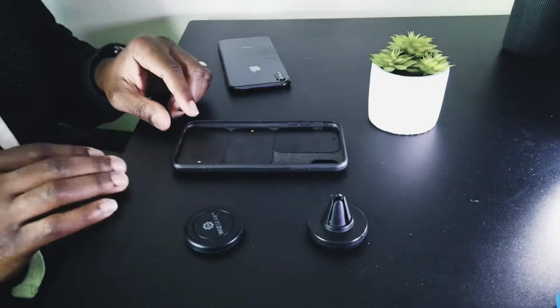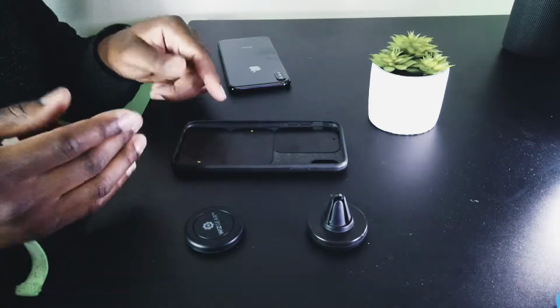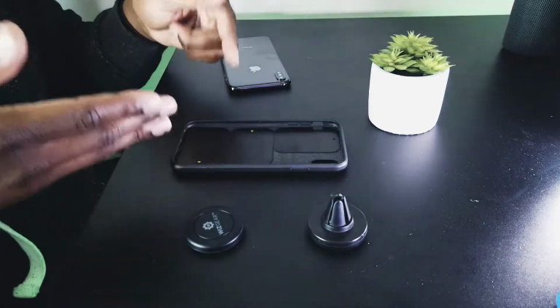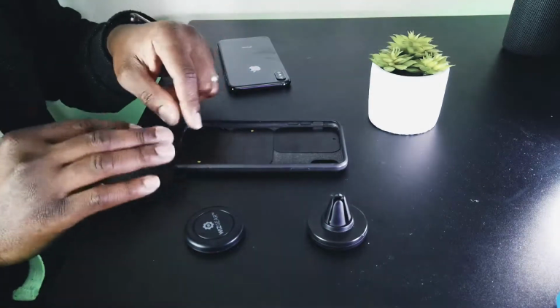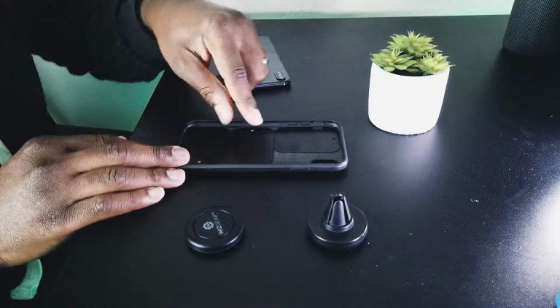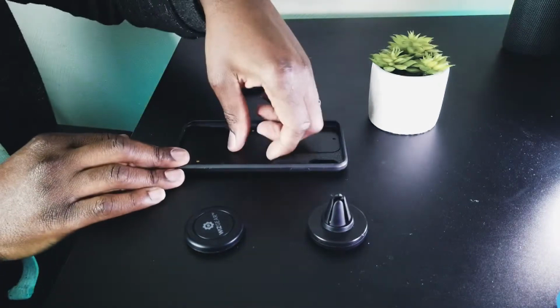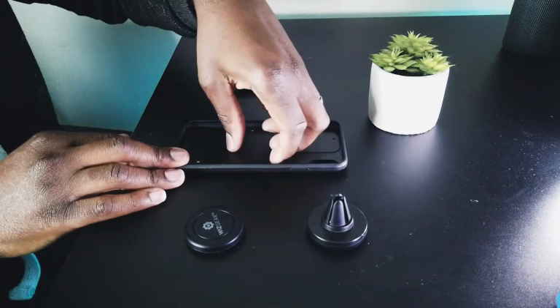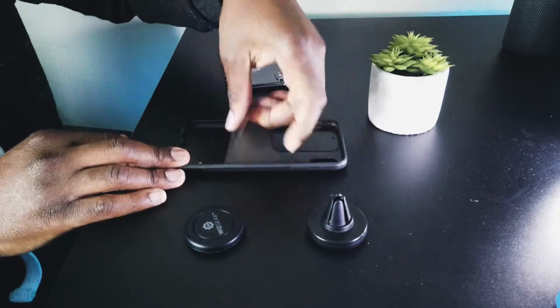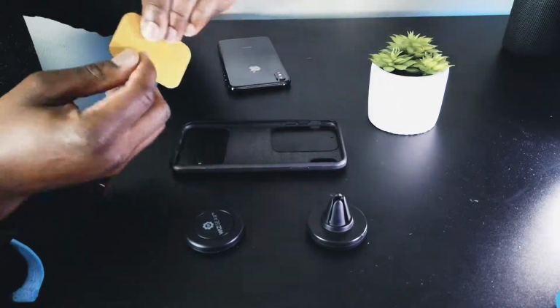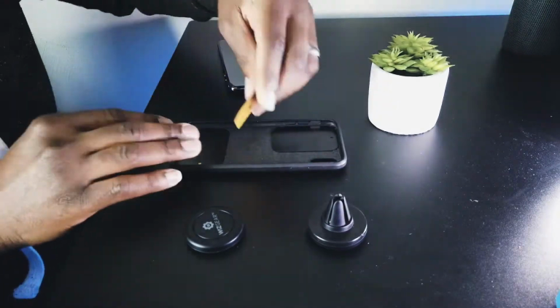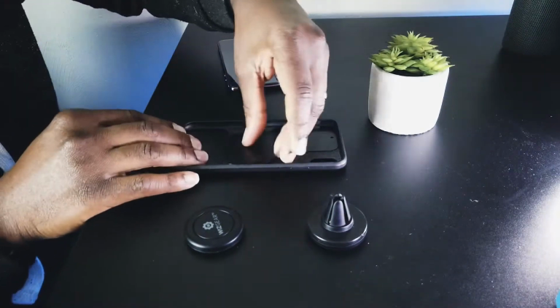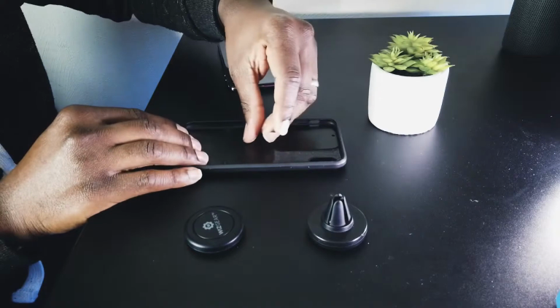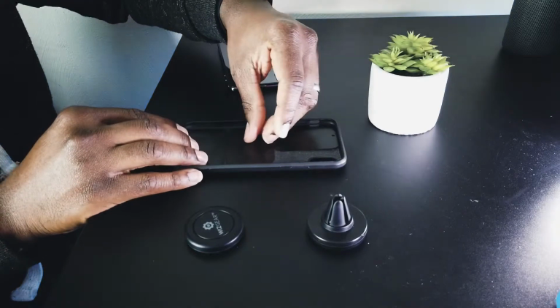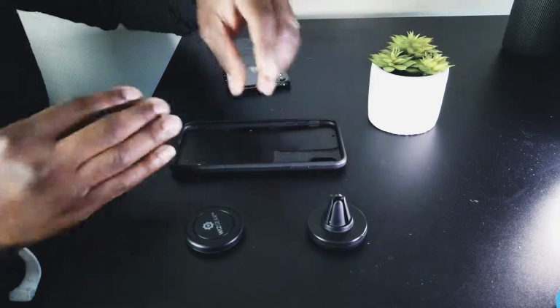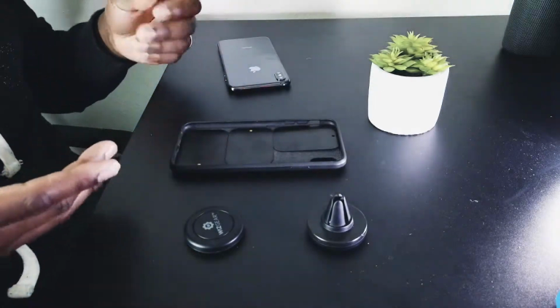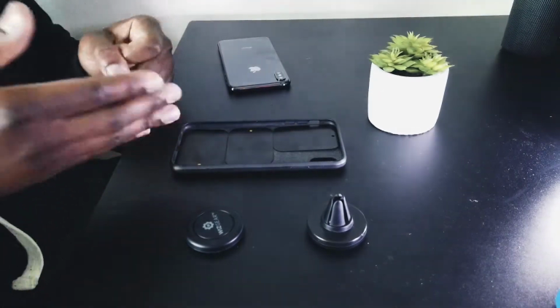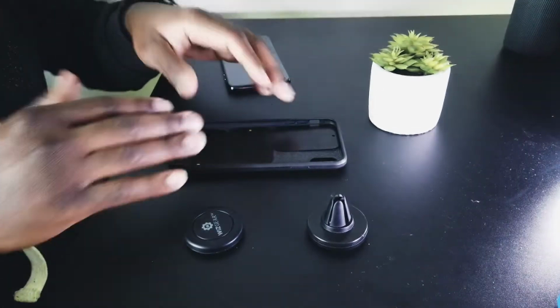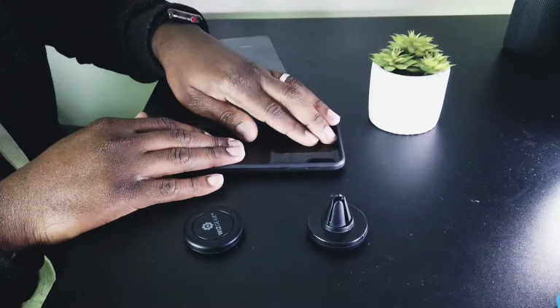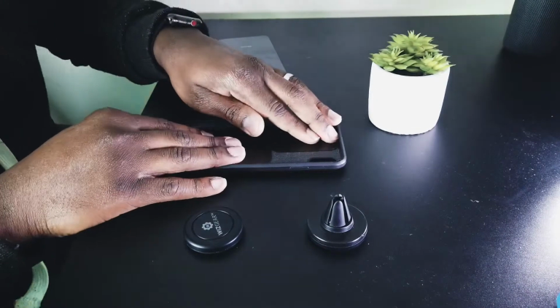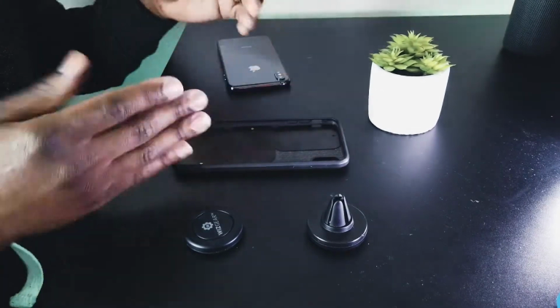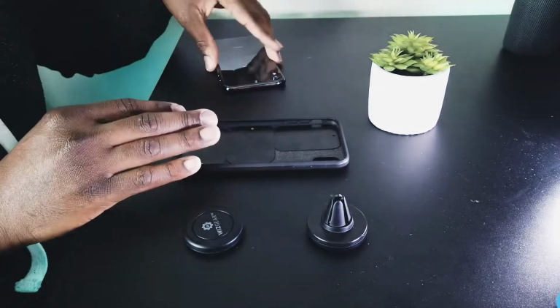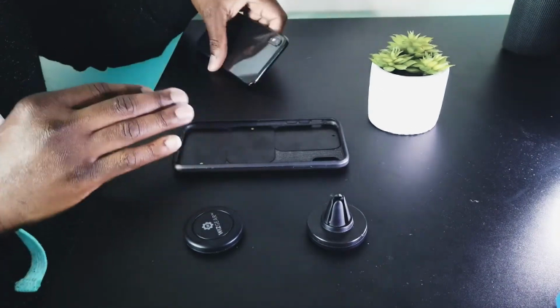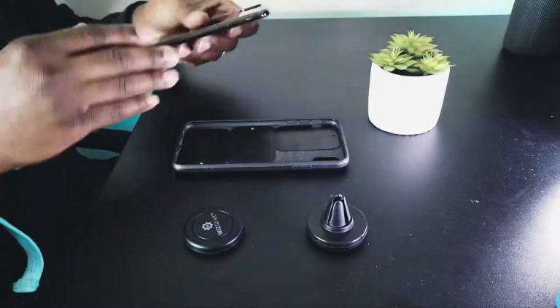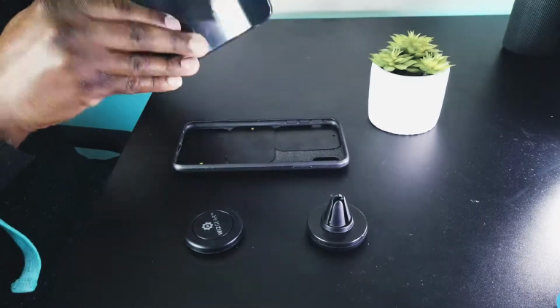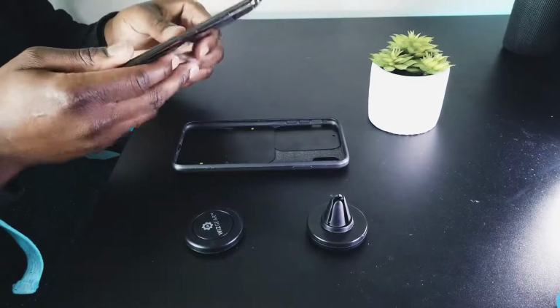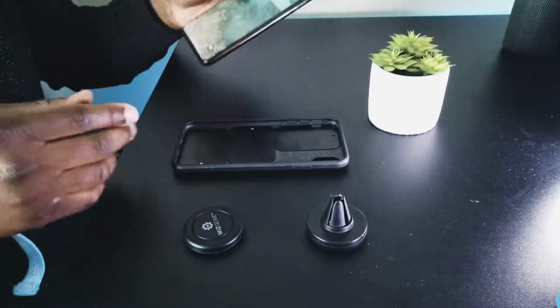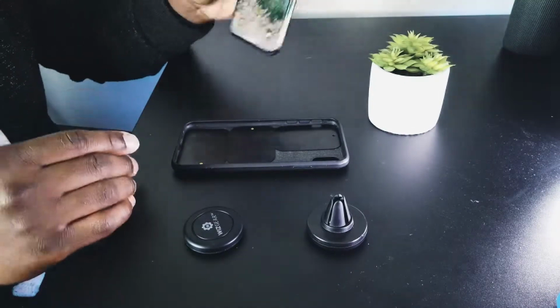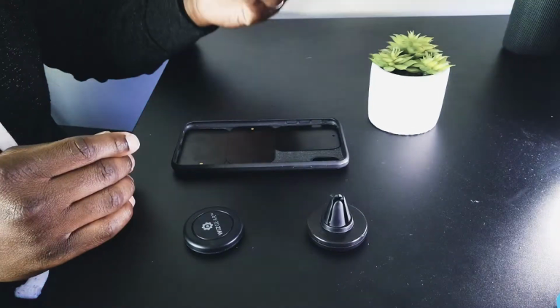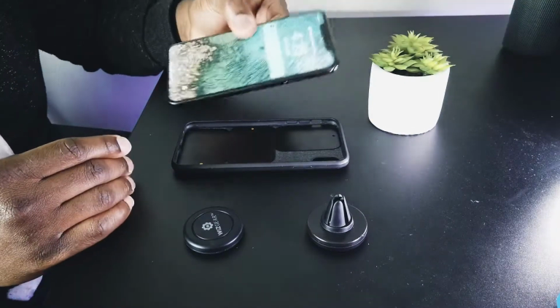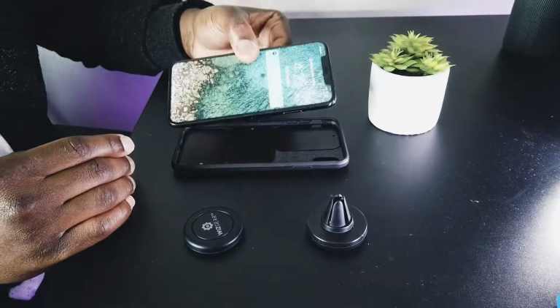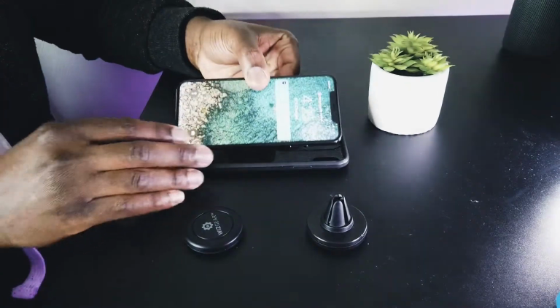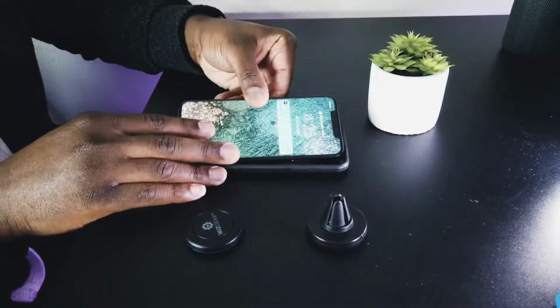Now once you've layered it in there — you could just peel these off and put them in there — but this is how I choose to do mine. Maybe you take your case off a lot, but I personally don't, except for this particular video. So now you take the phone and place it in there.